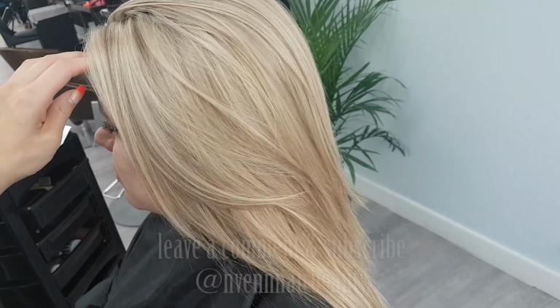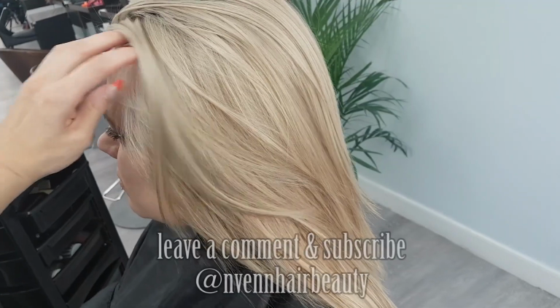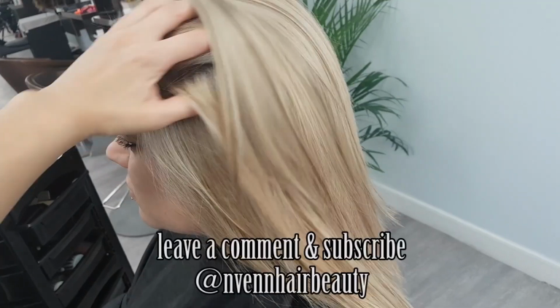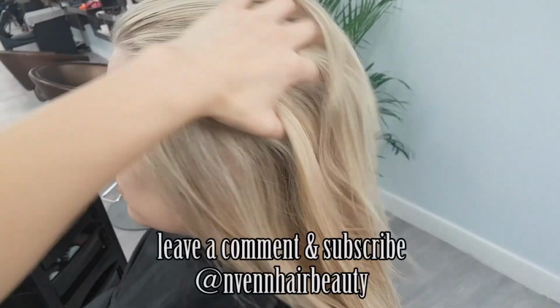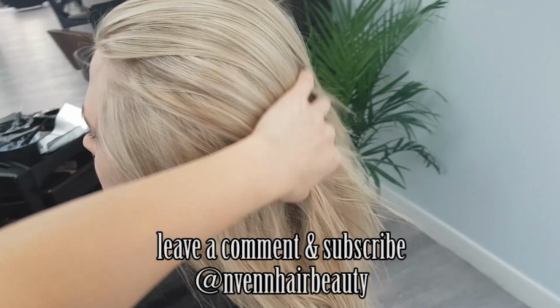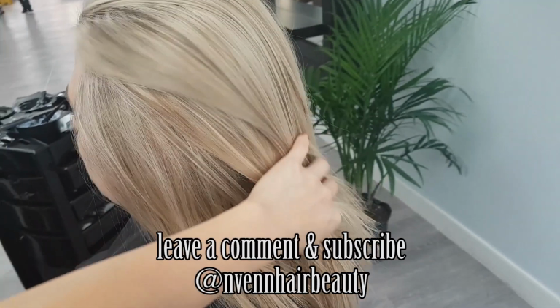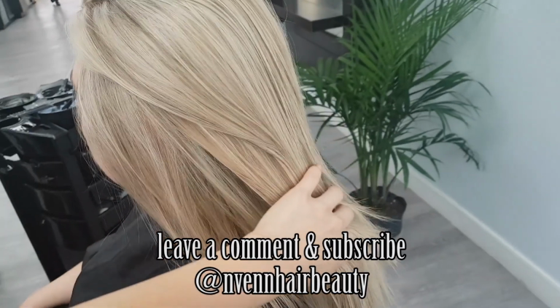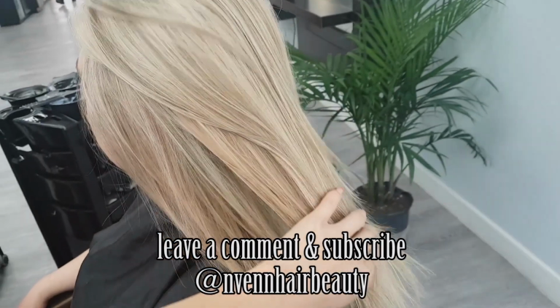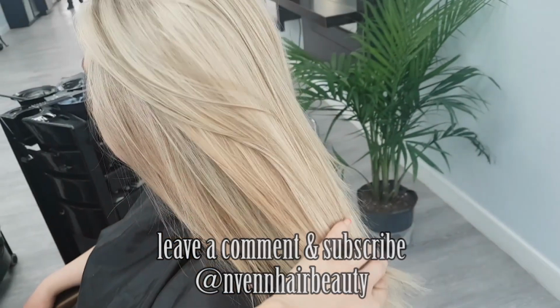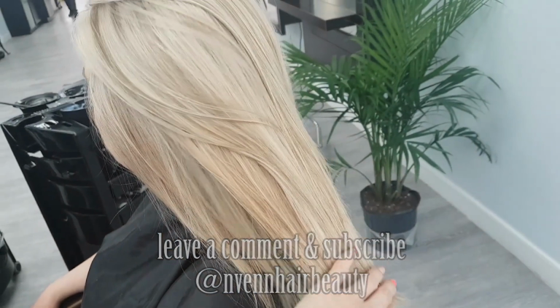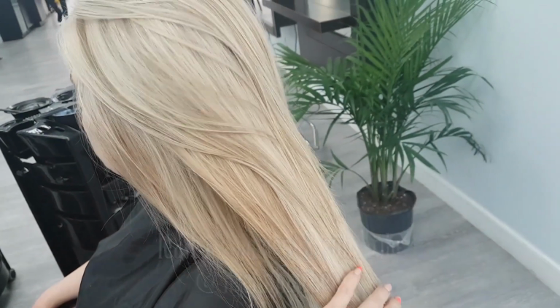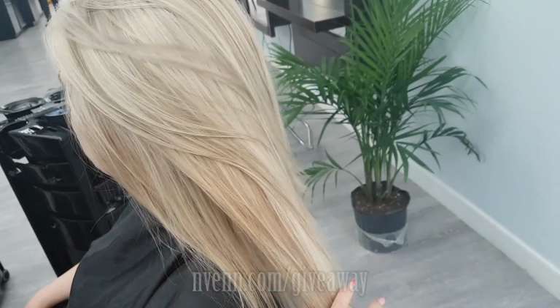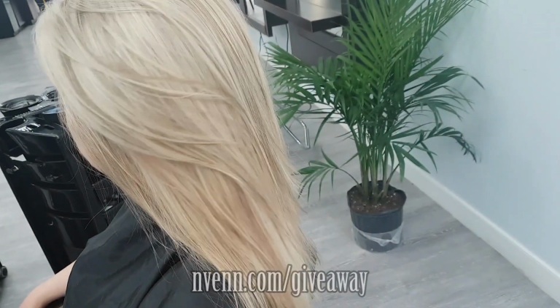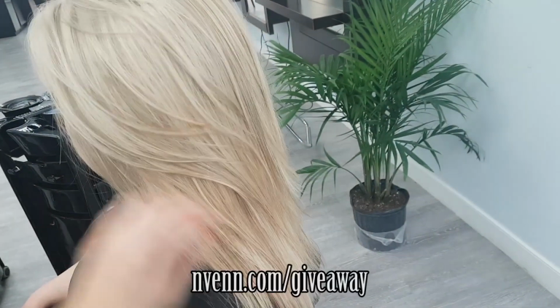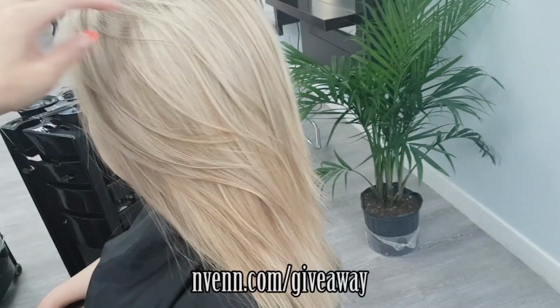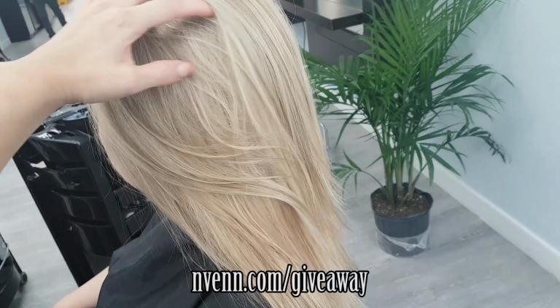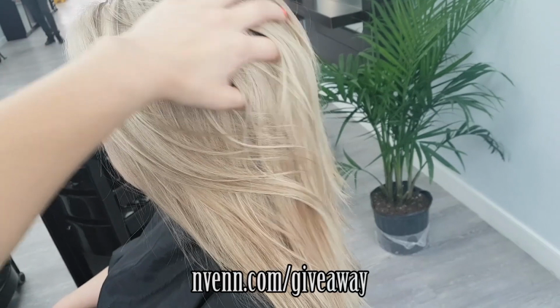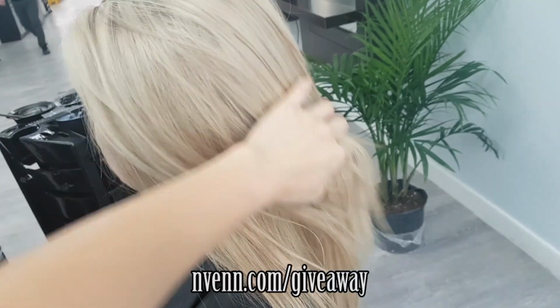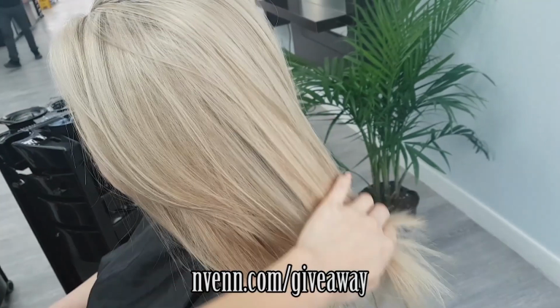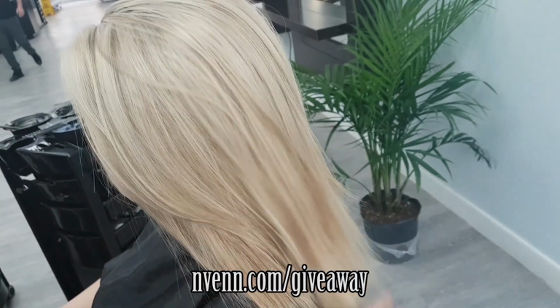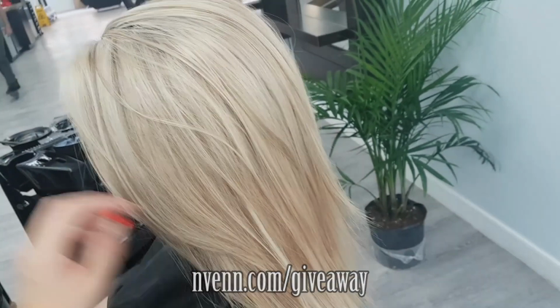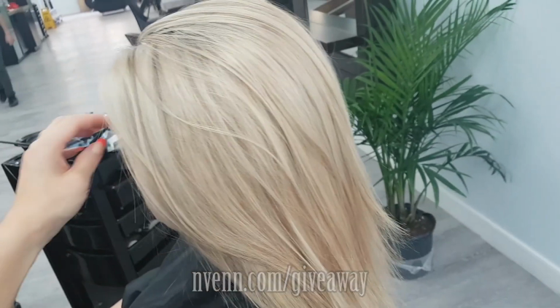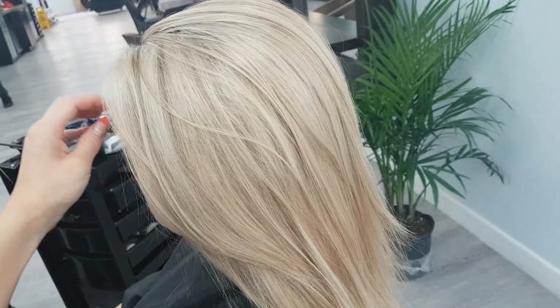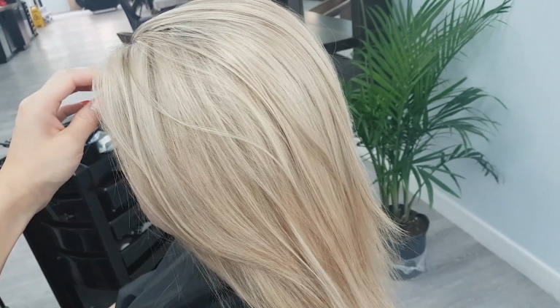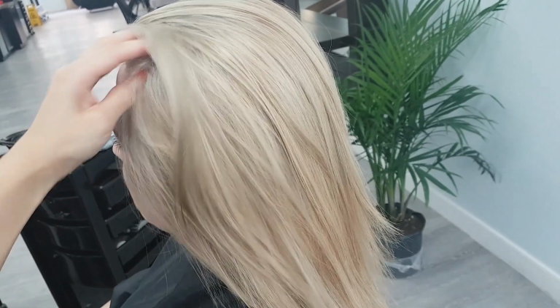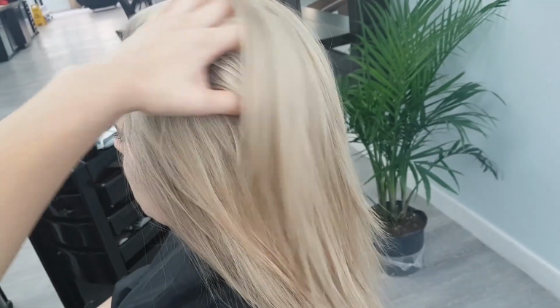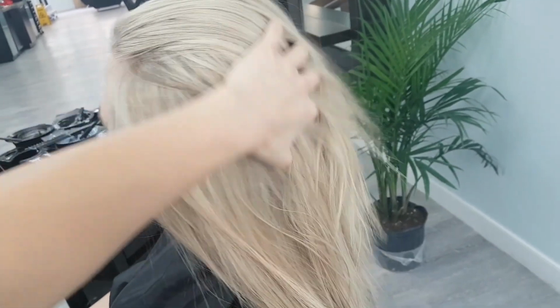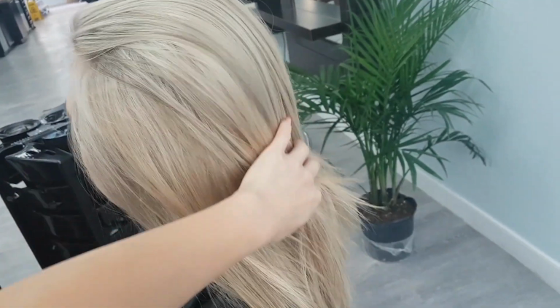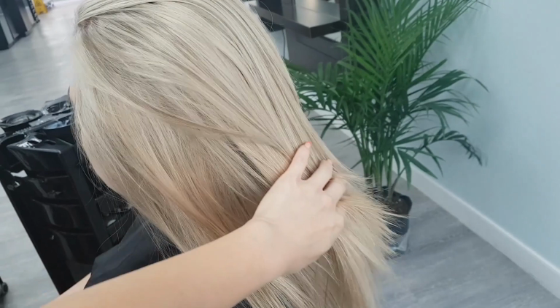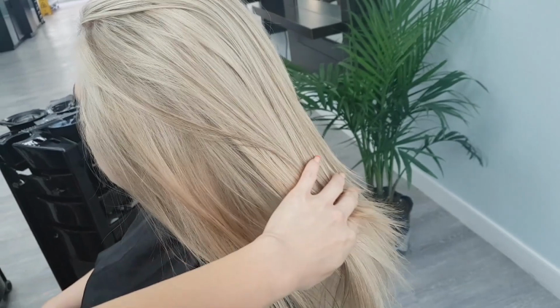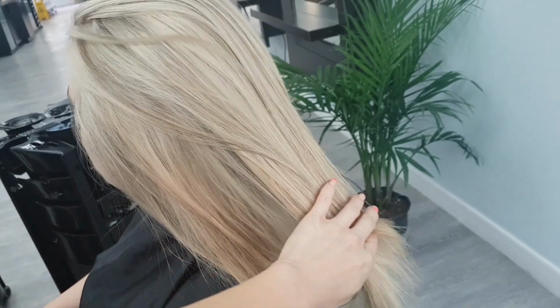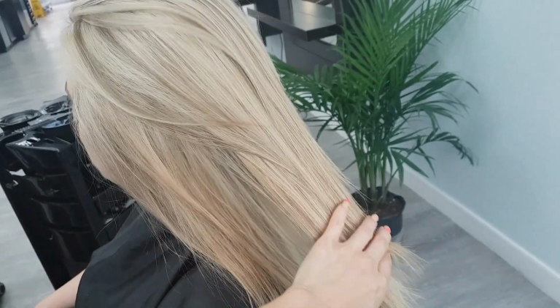If you have any questions, guys, leave a comment below and I'll make sure to get those answered for you. Check out Neven.com slash giveaway to win free Neven prizes every month. Other than that, hit like, hit subscribe — we will see you guys next Friday.